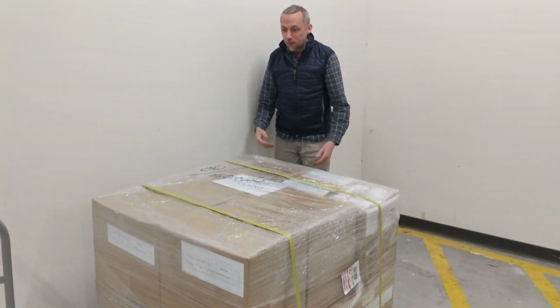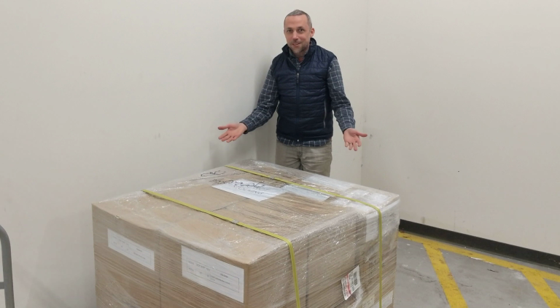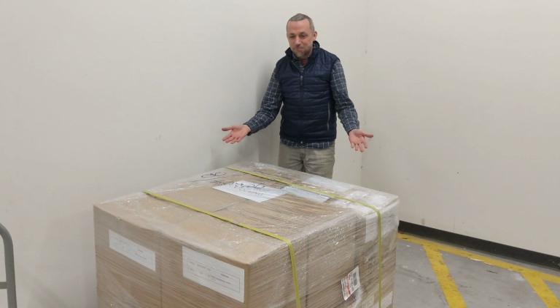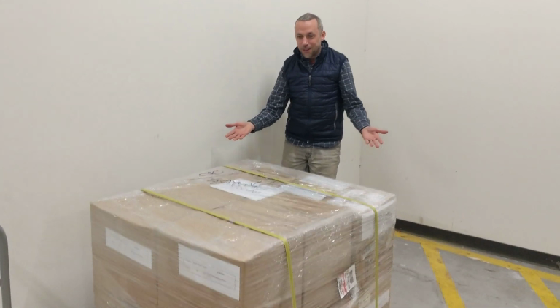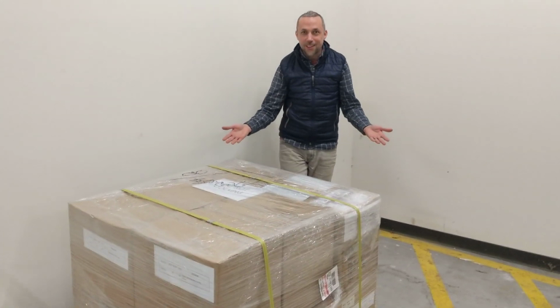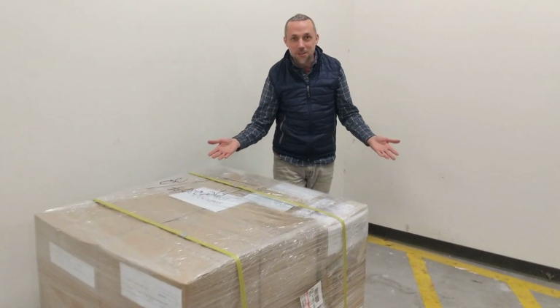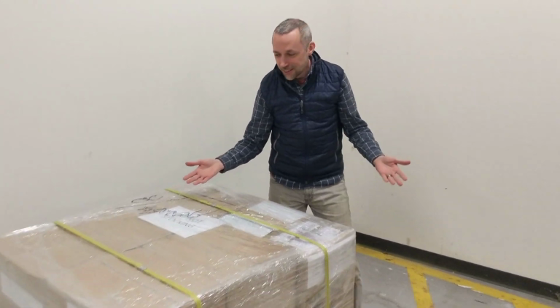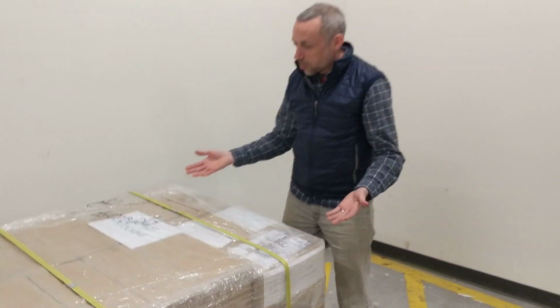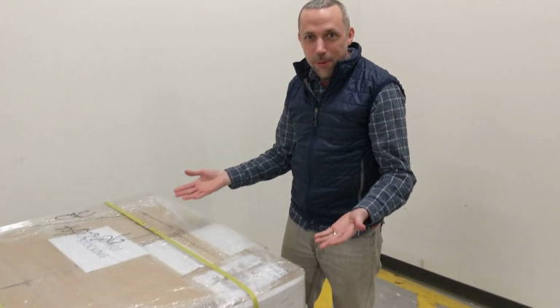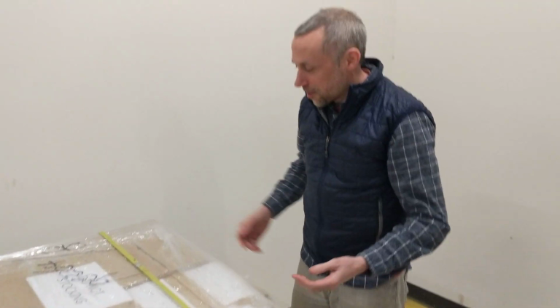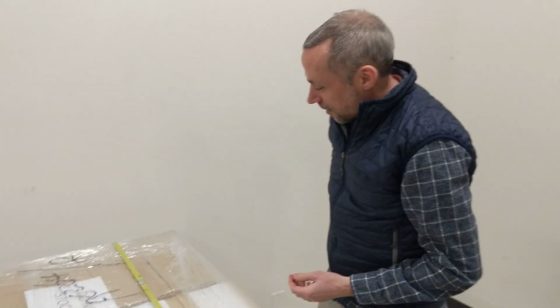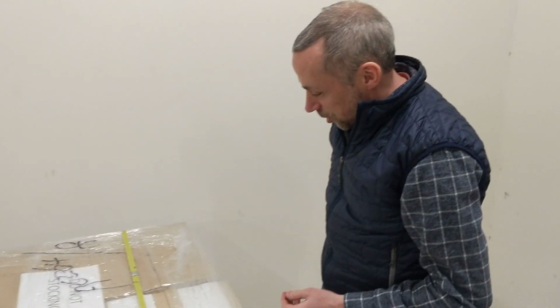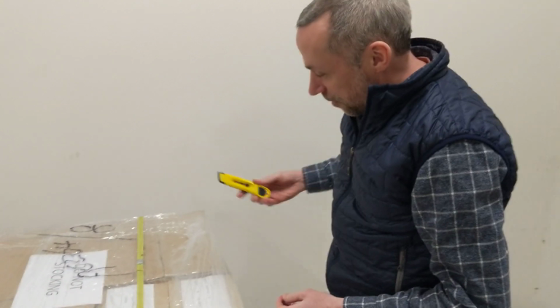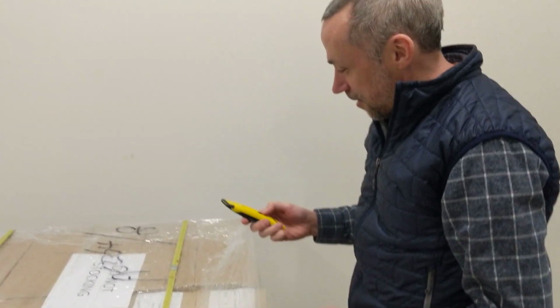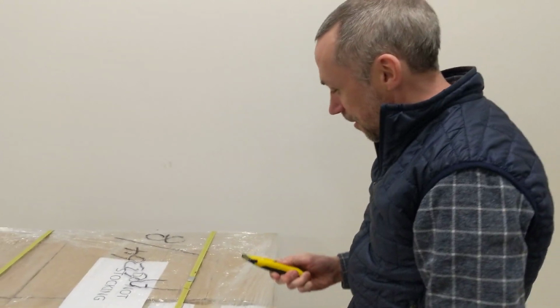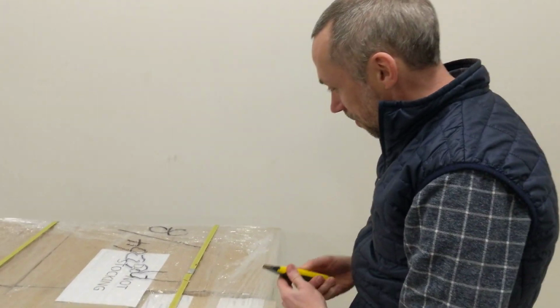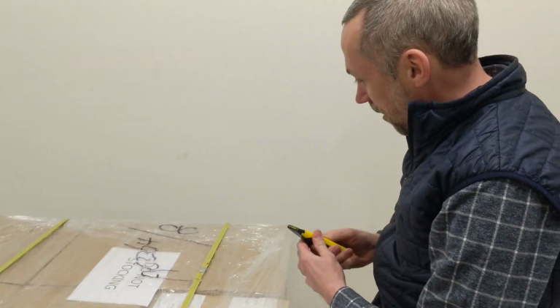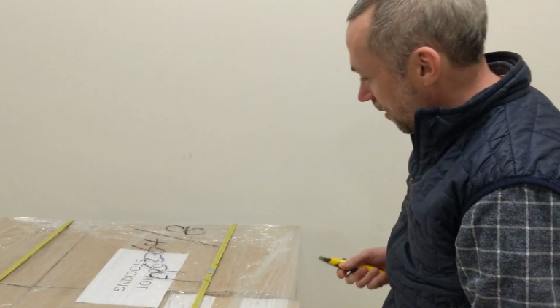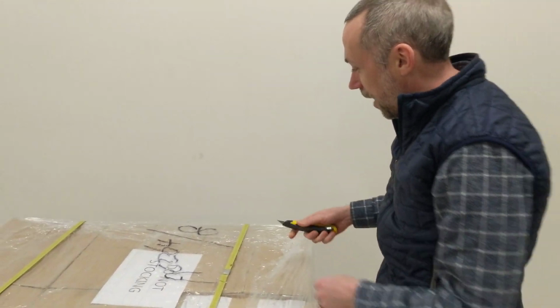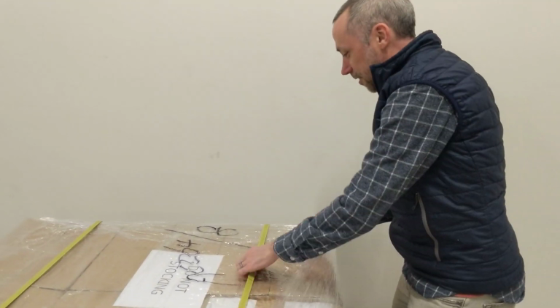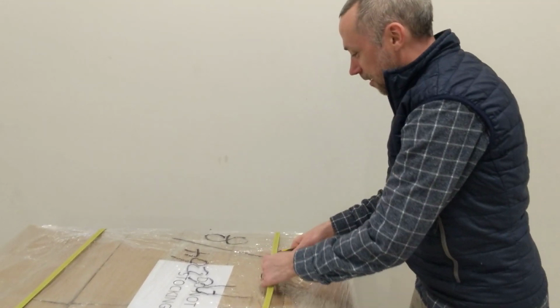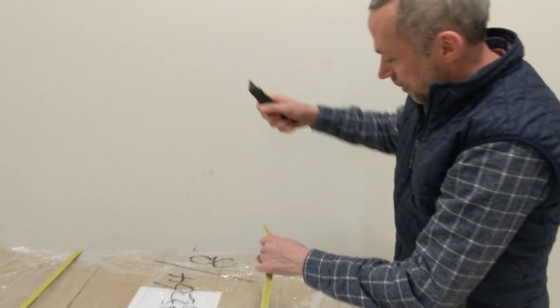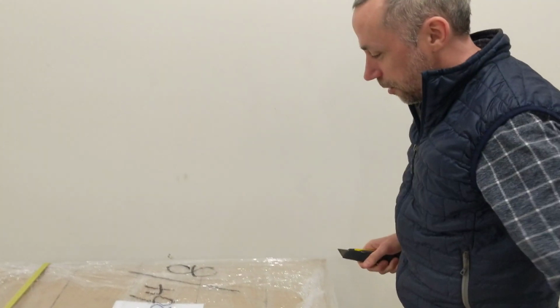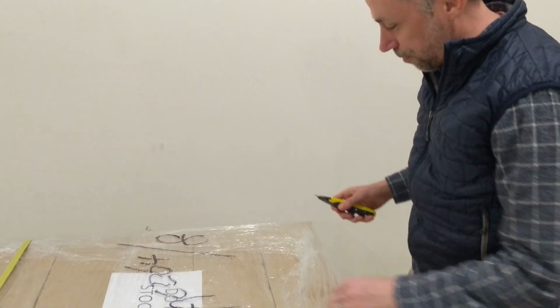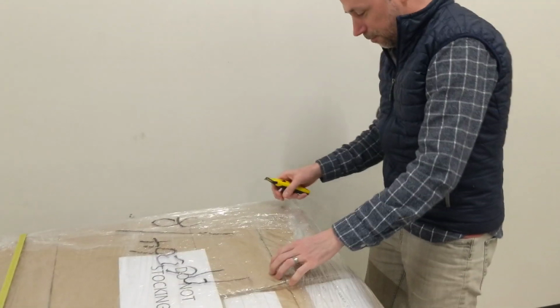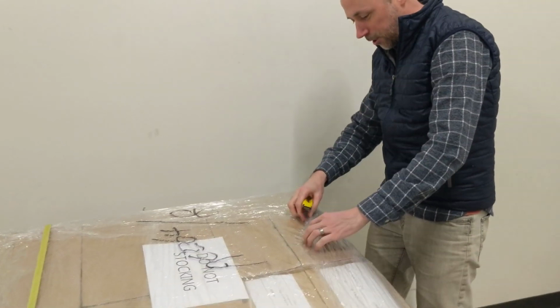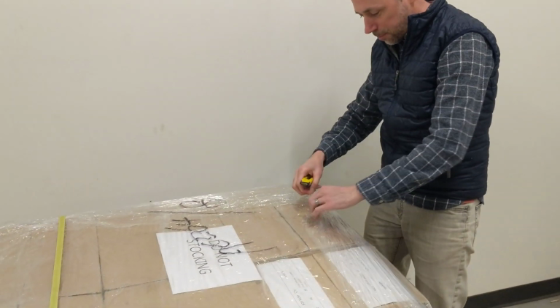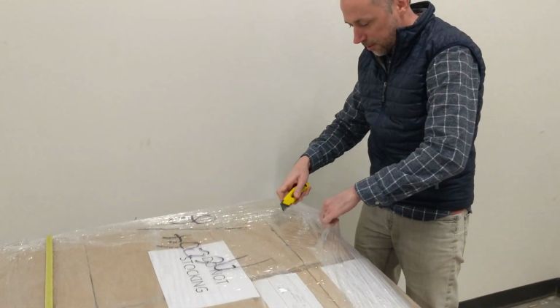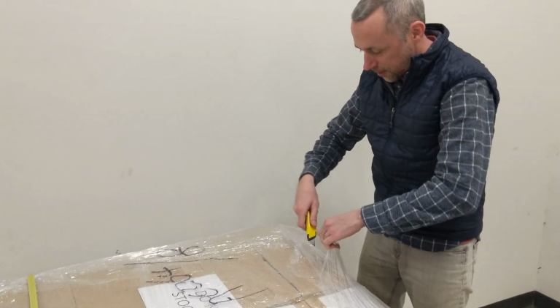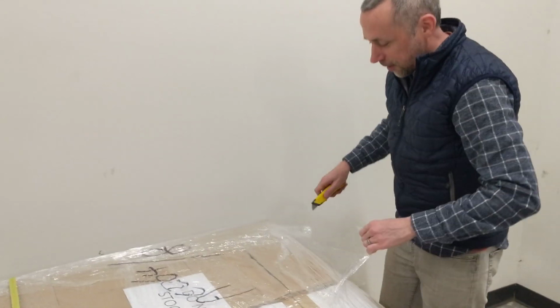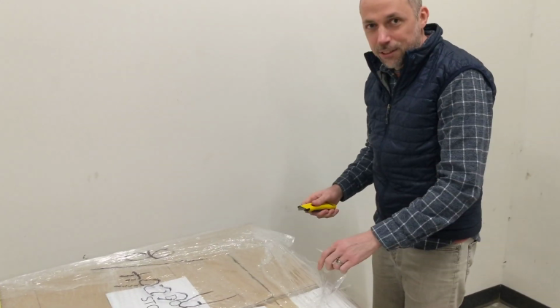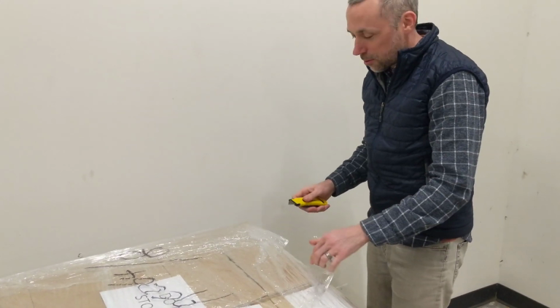Welcome to CrowdSupply Headquarters. We're deep in the warehouse. I just found a pallet of freshly wrapped NETV-2s.